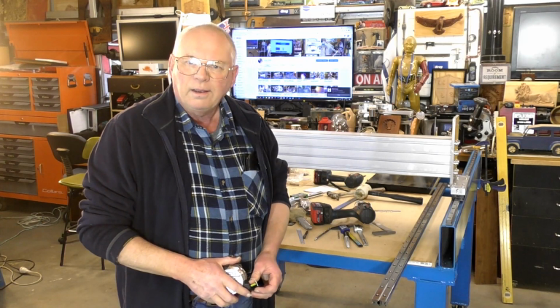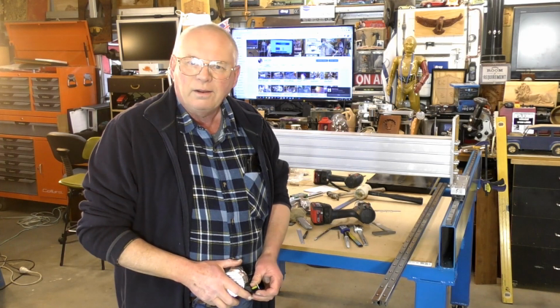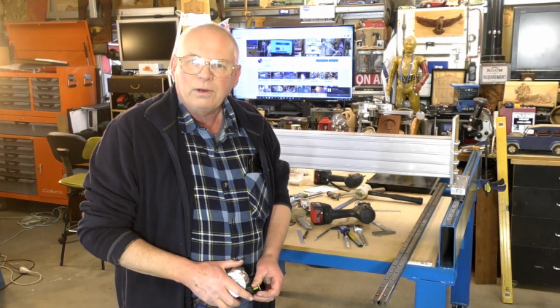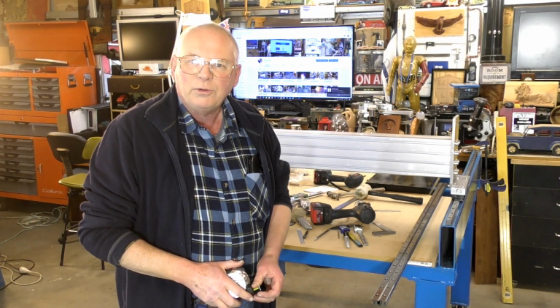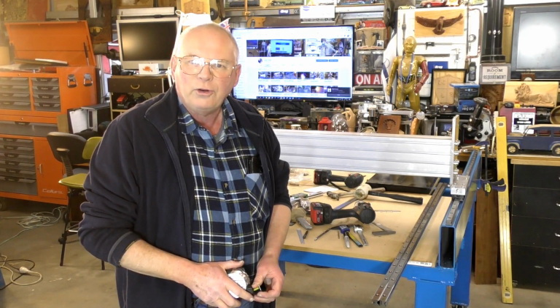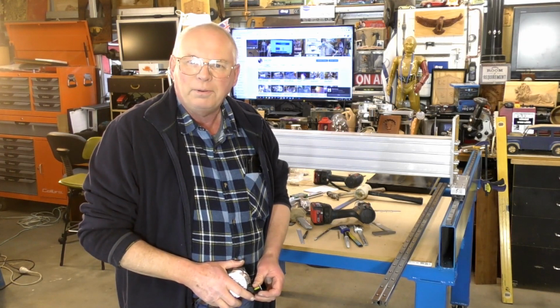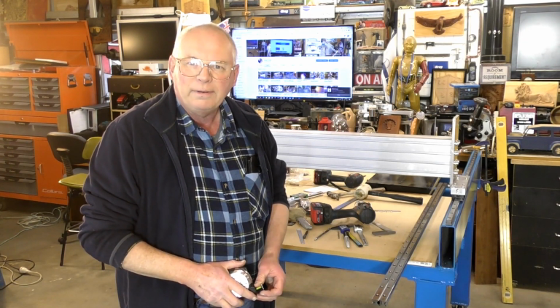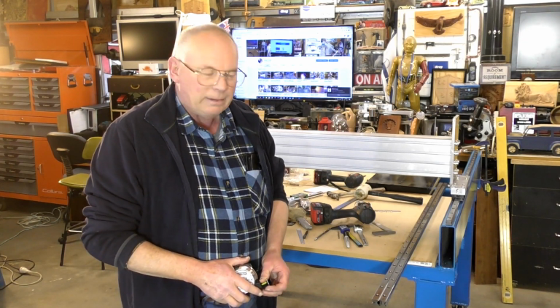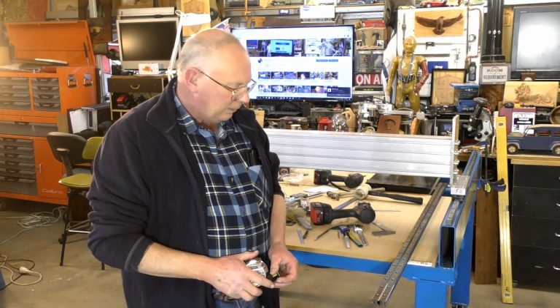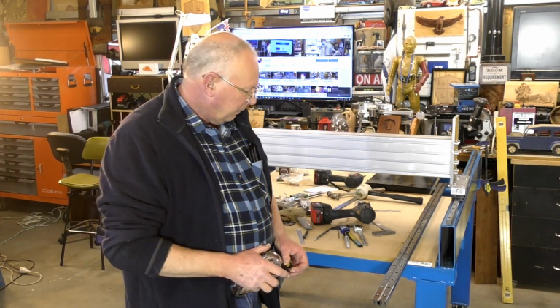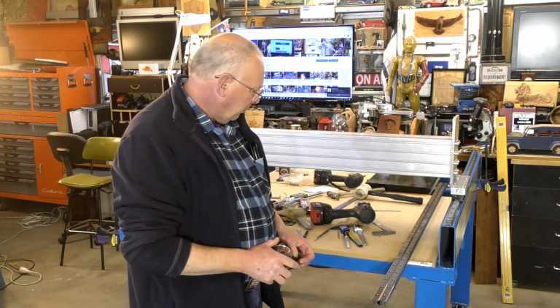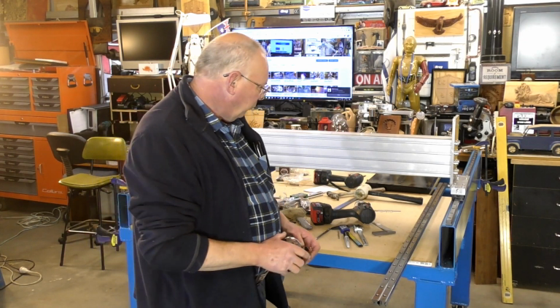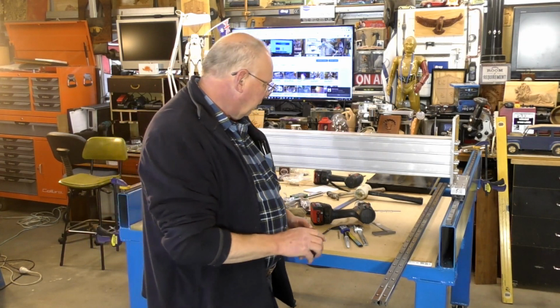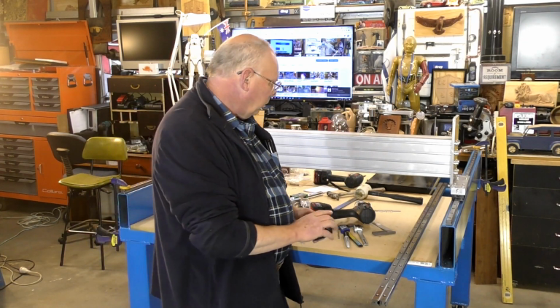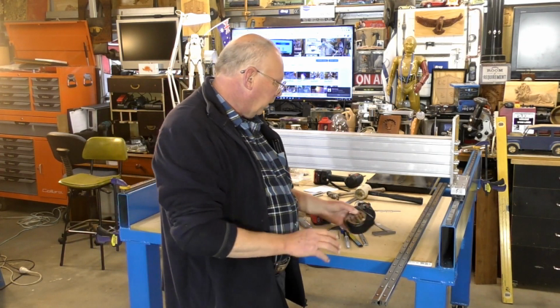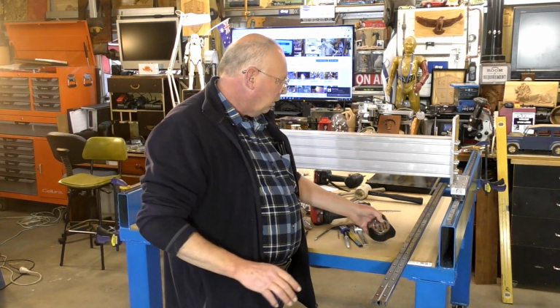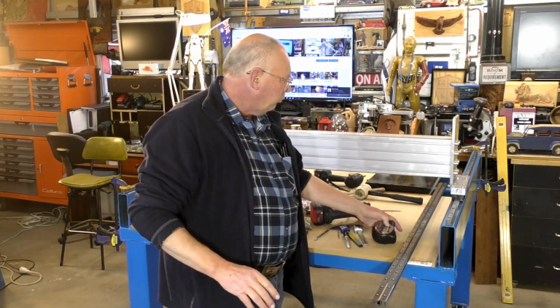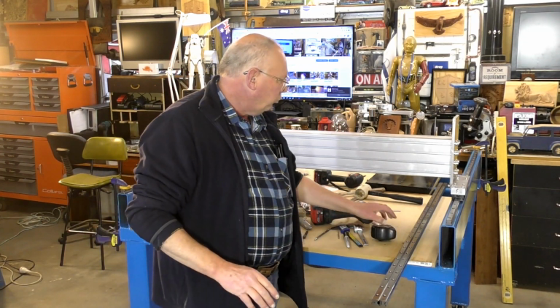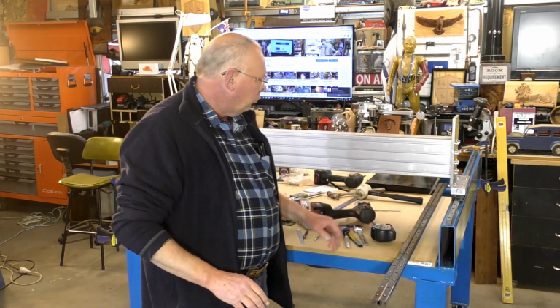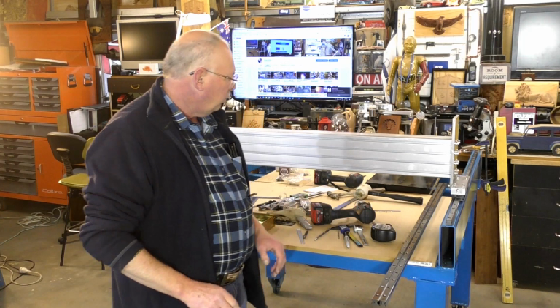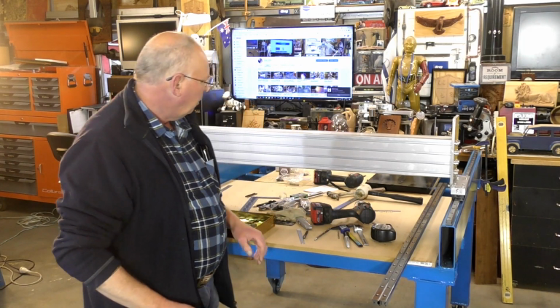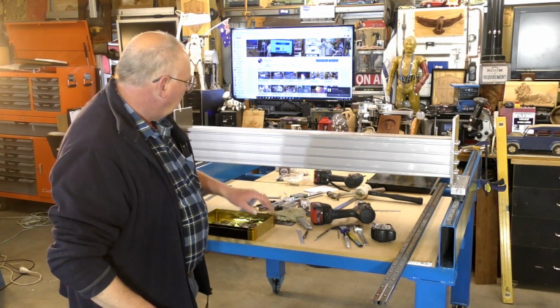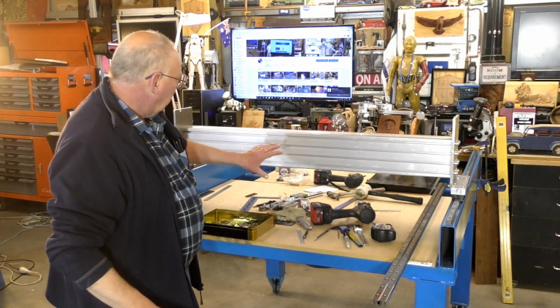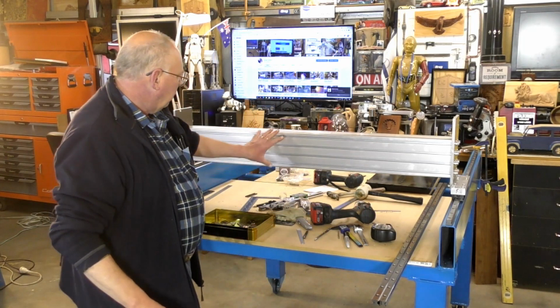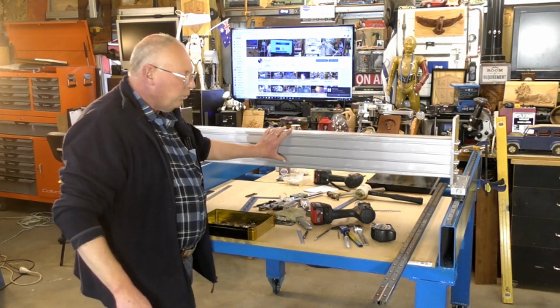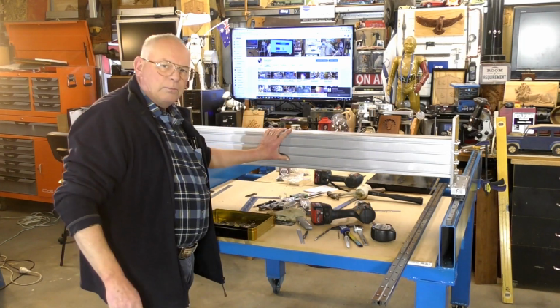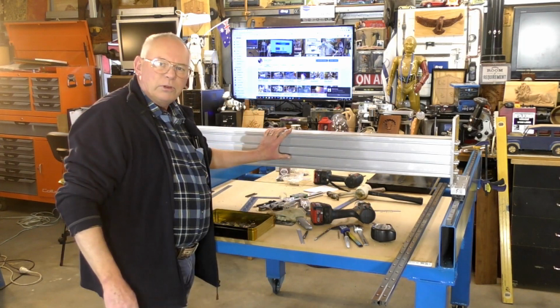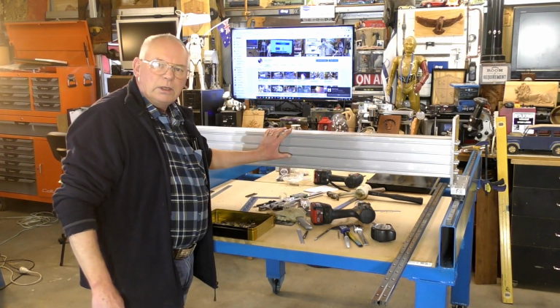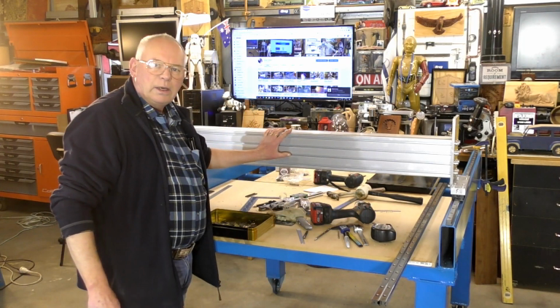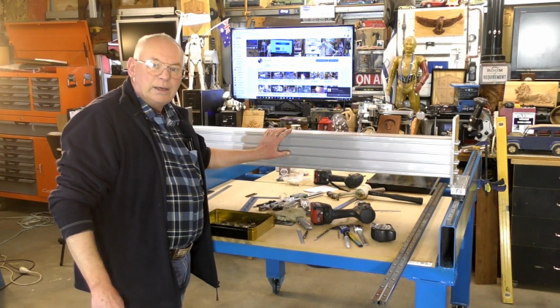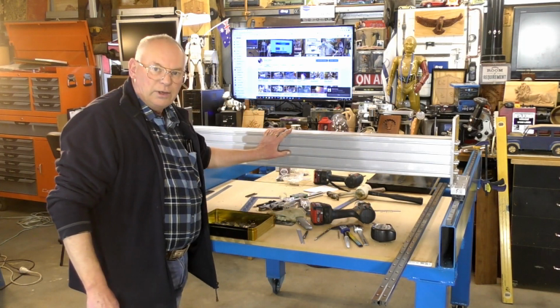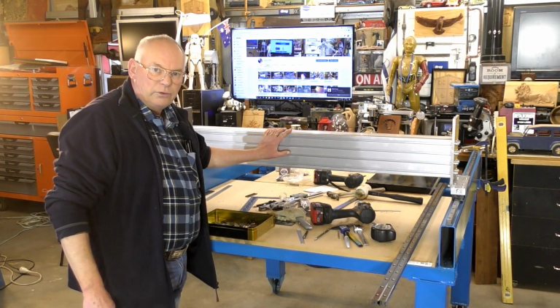Welcome to the shop. In this video we're going to build up the X axis.